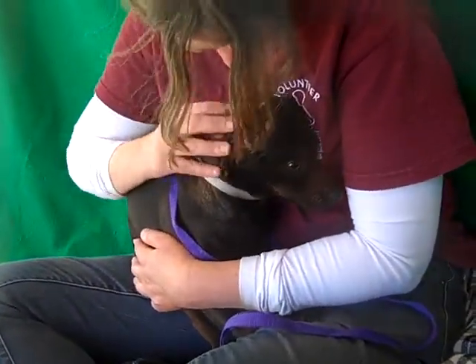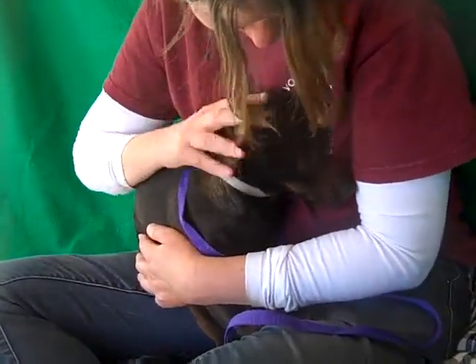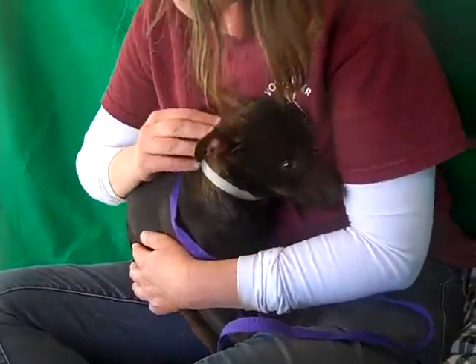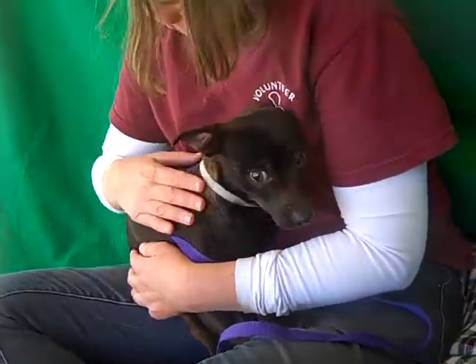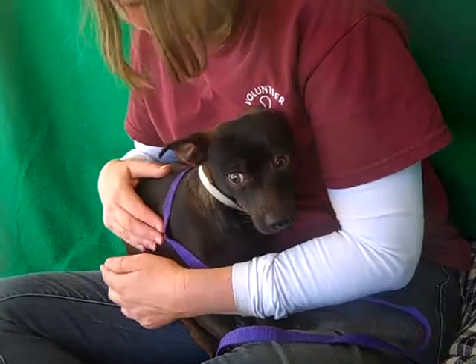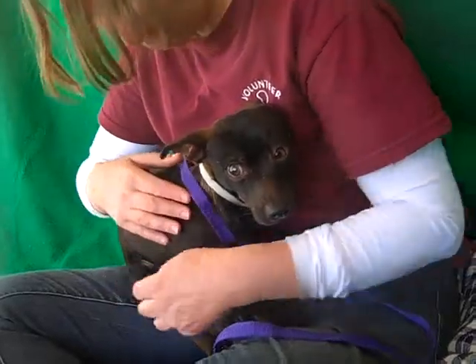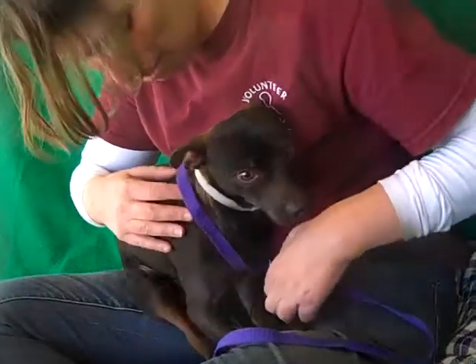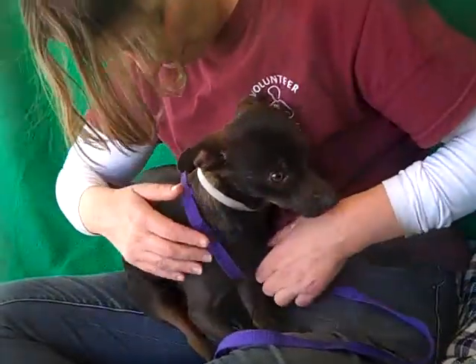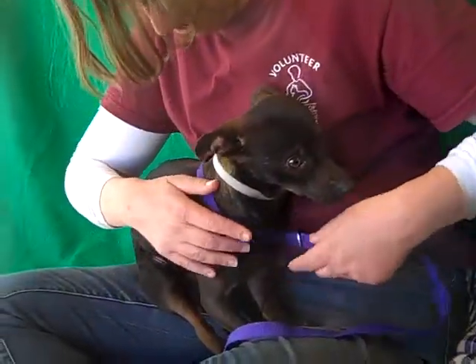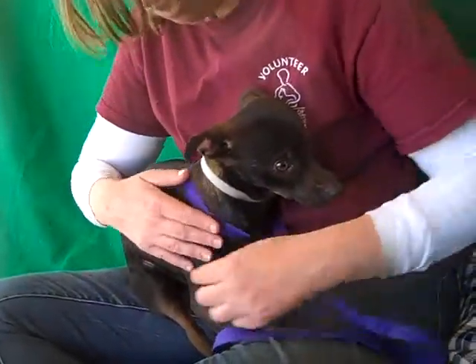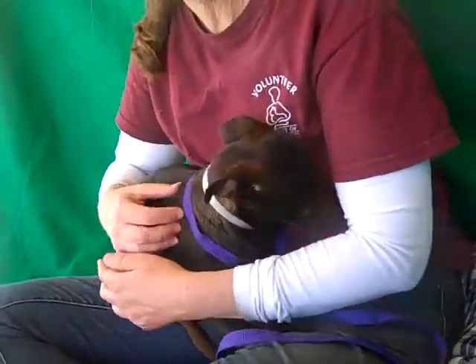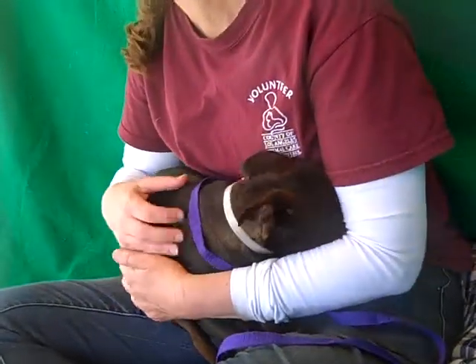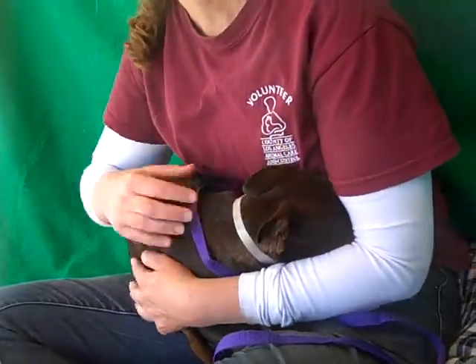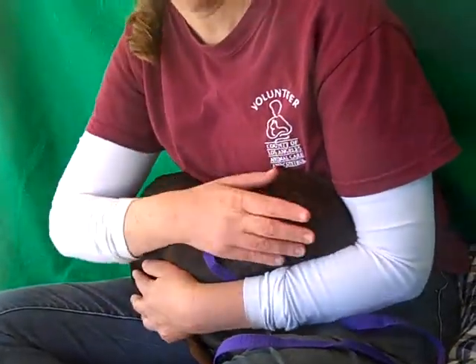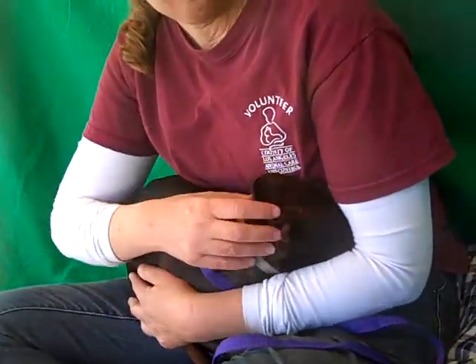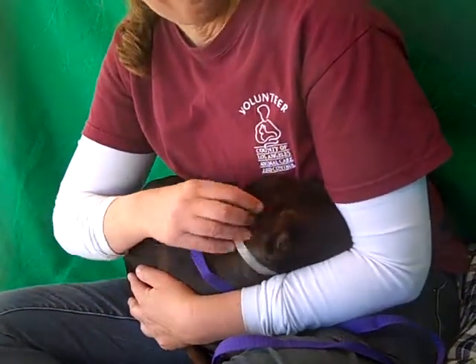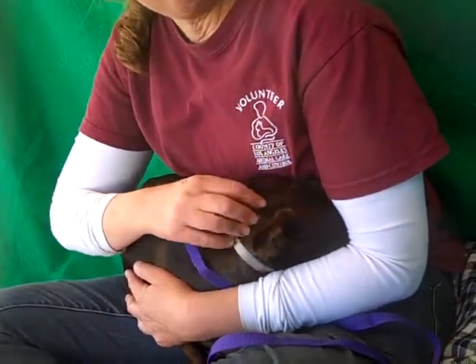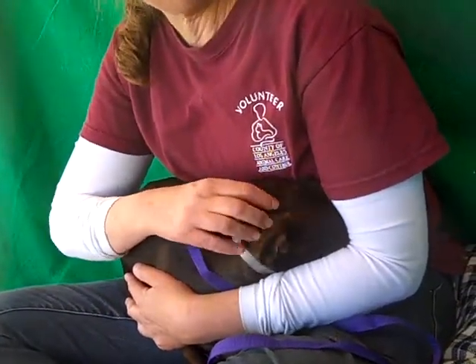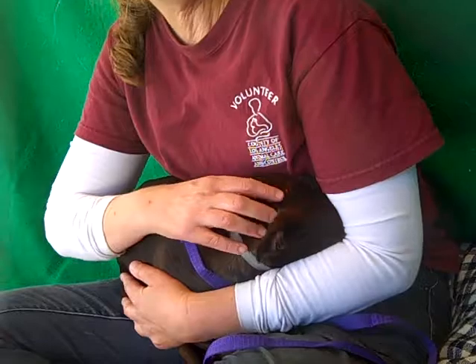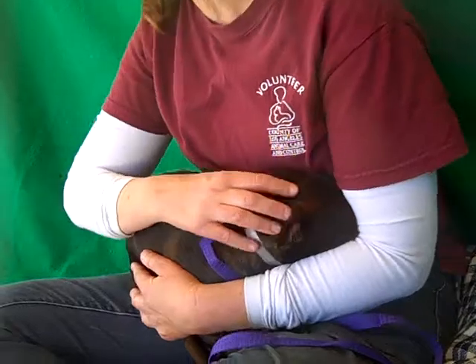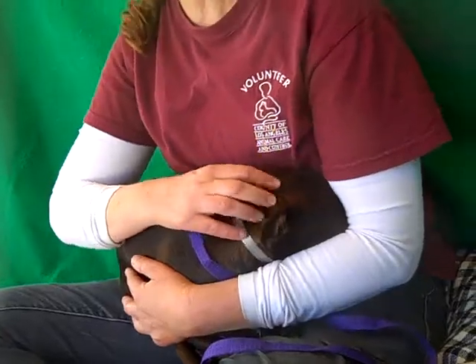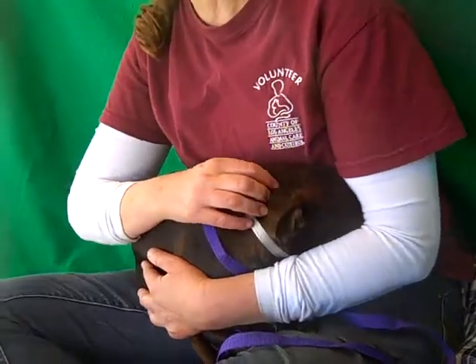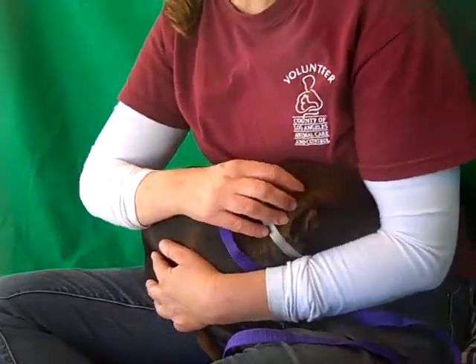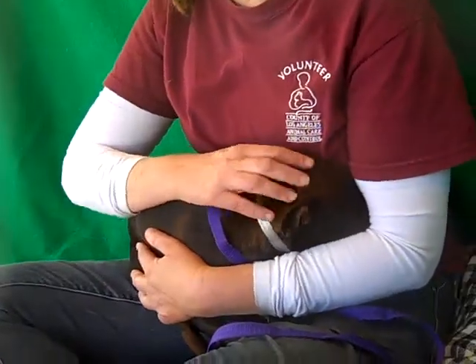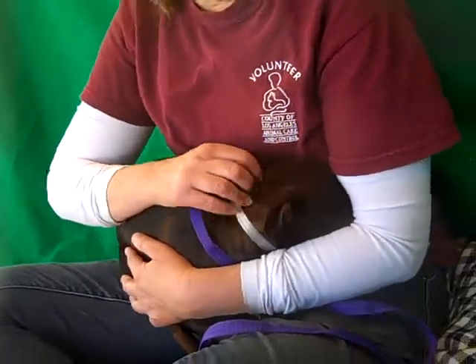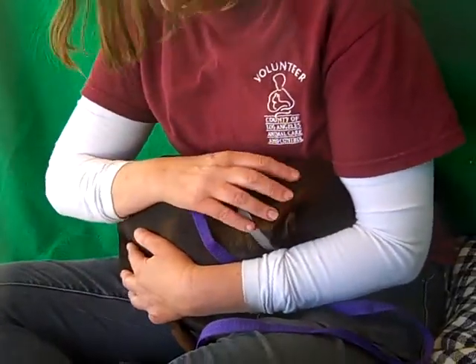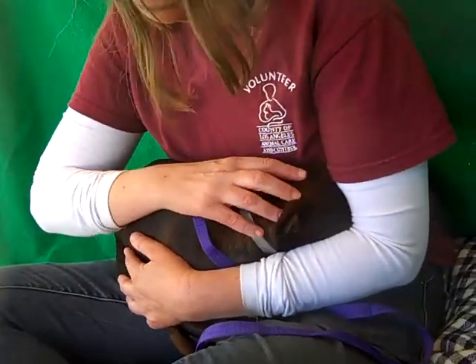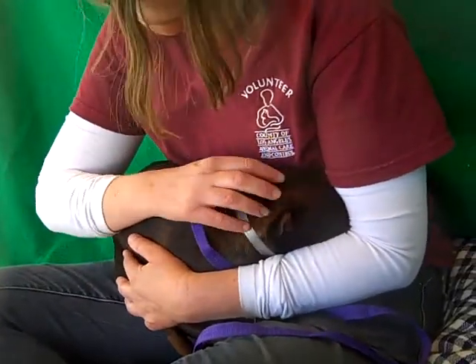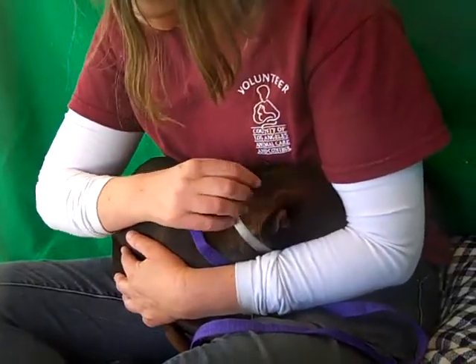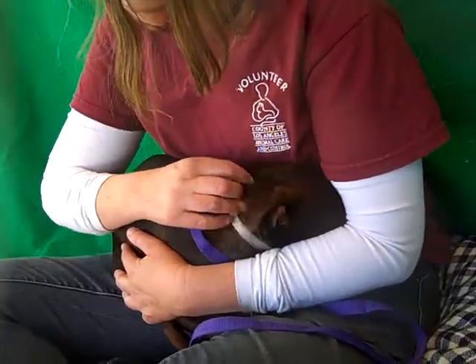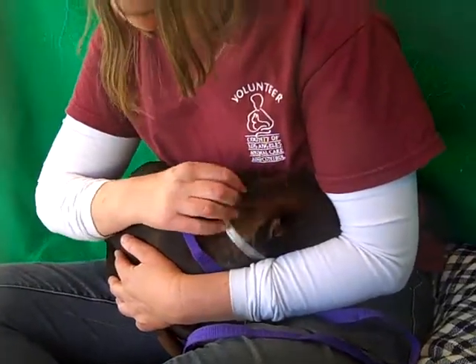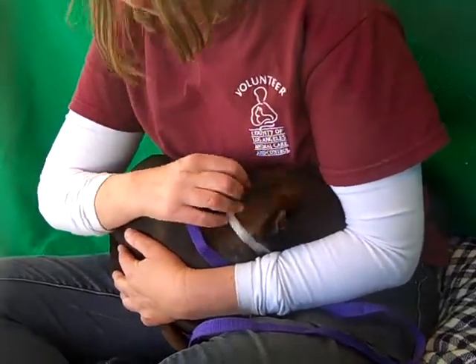He could use a little bit of leash training because right now he just prefers to be all cuddled up. He doesn't have a clue what he's supposed to do on the leash — he just acts like, 'What is this thing?' Yeah, he's like, 'Let me just snuggle up in your lap.'